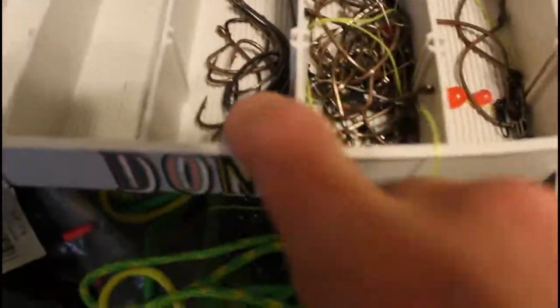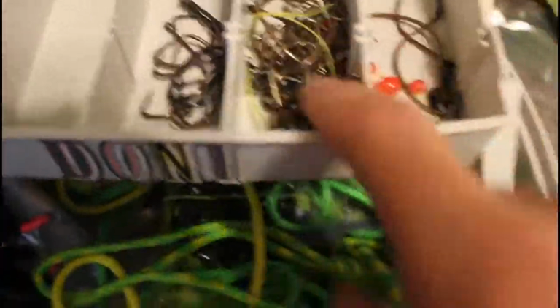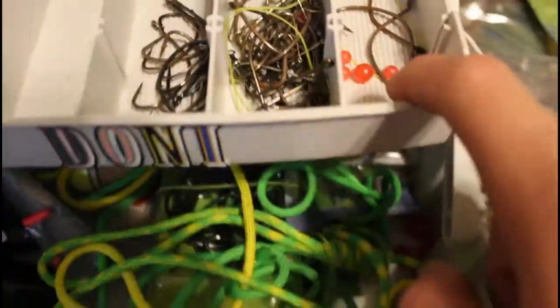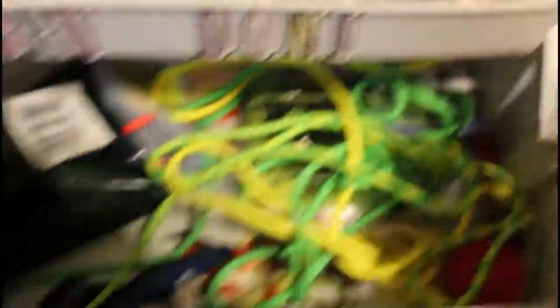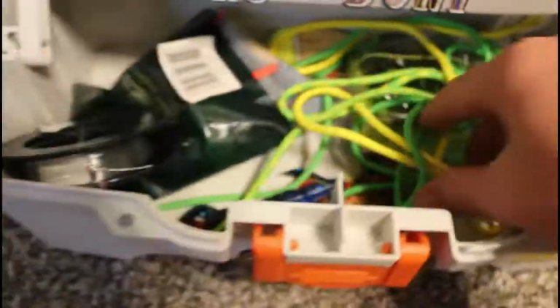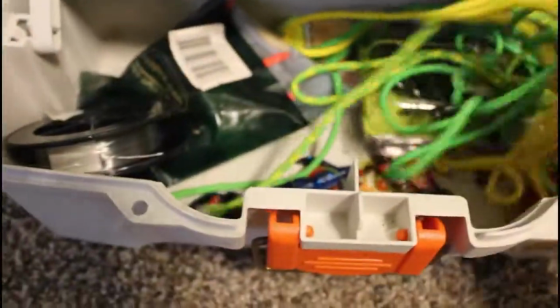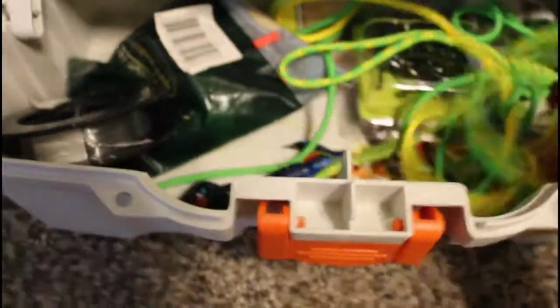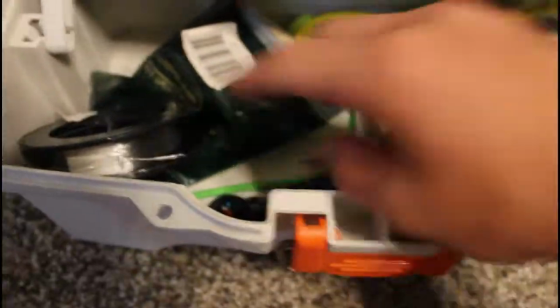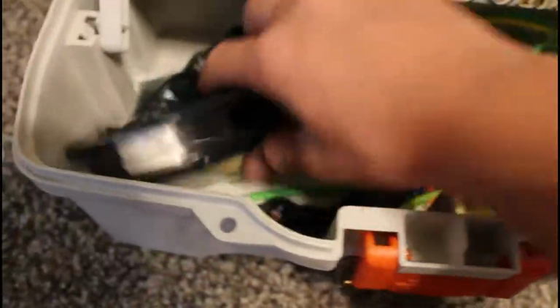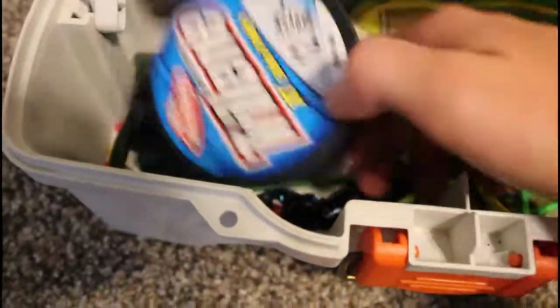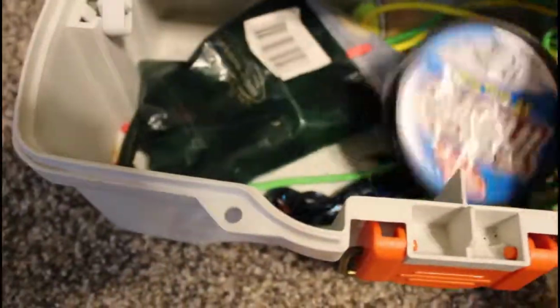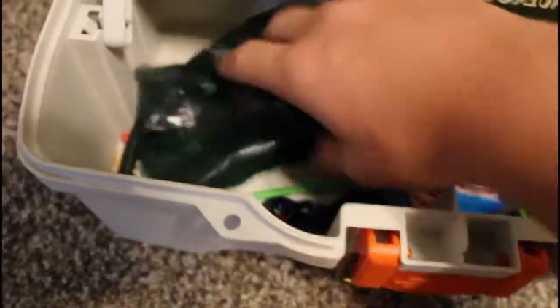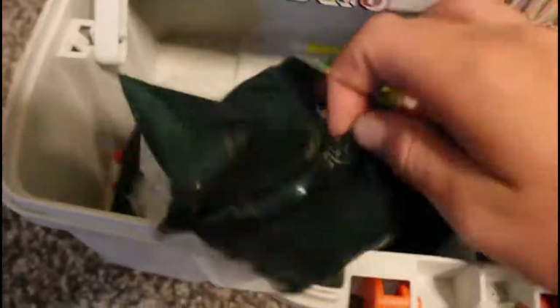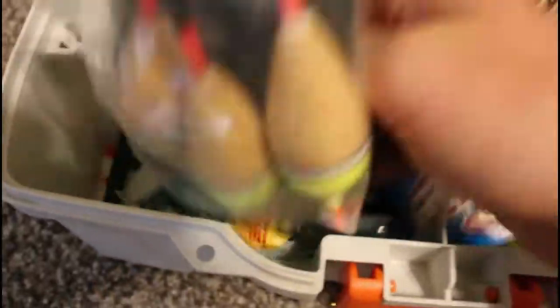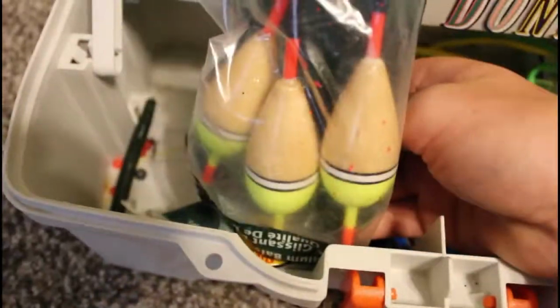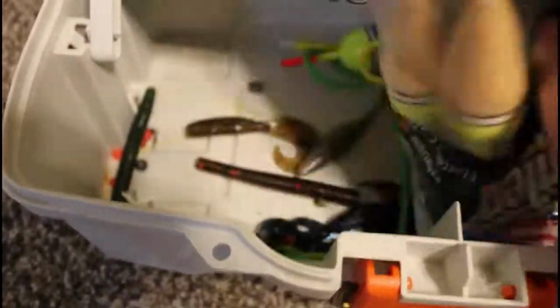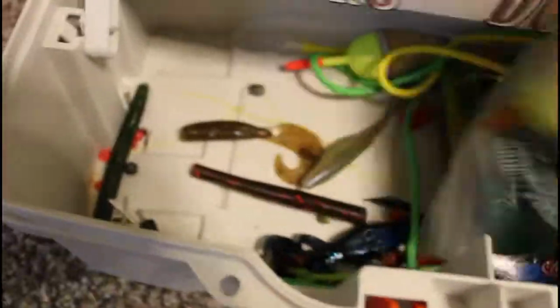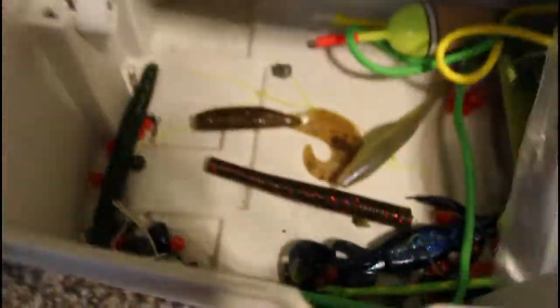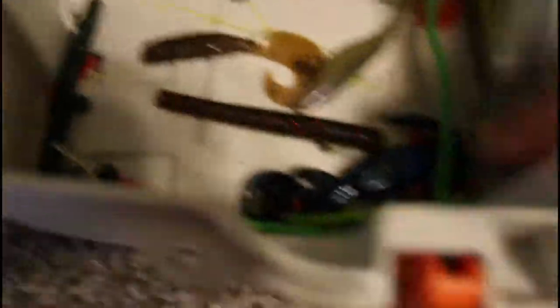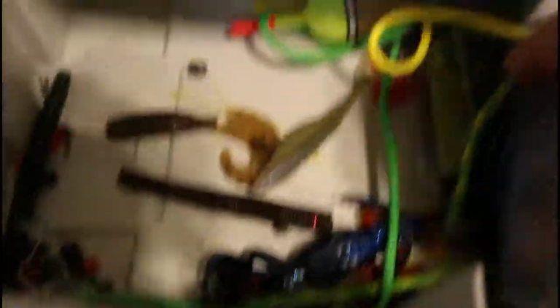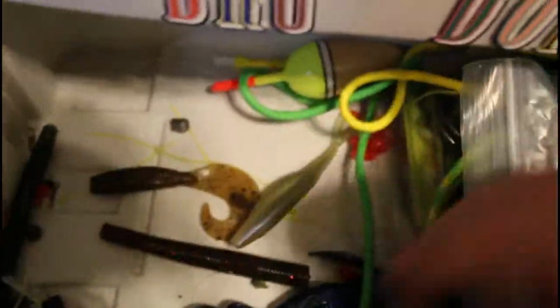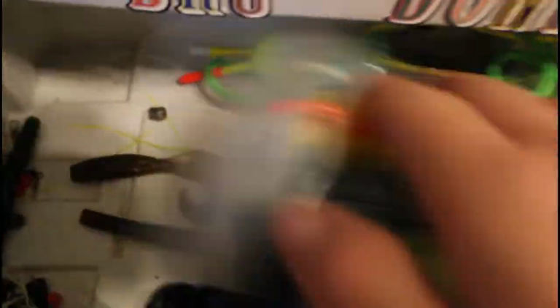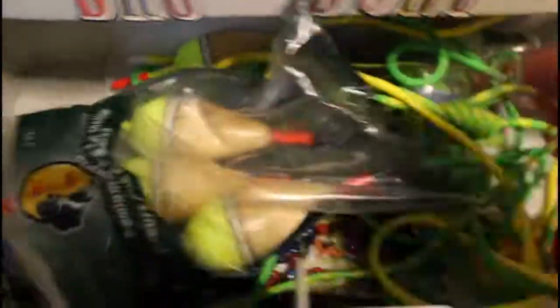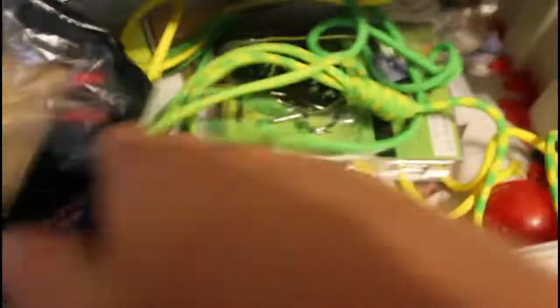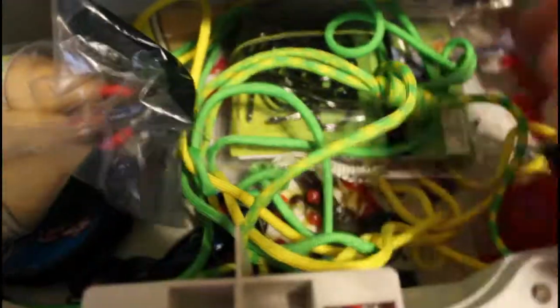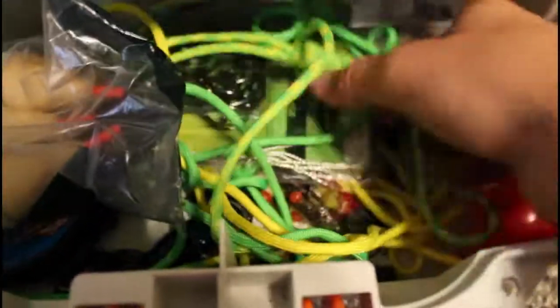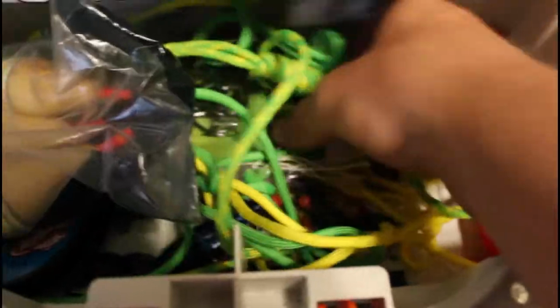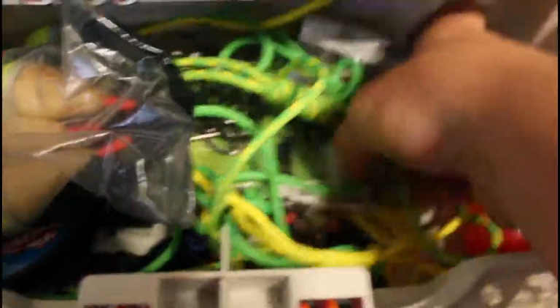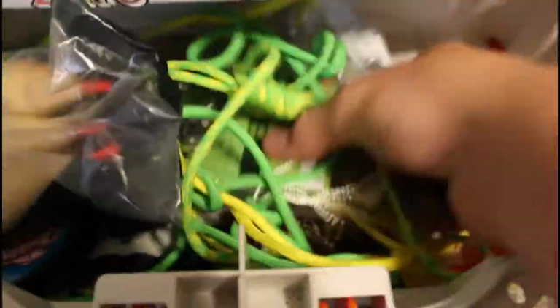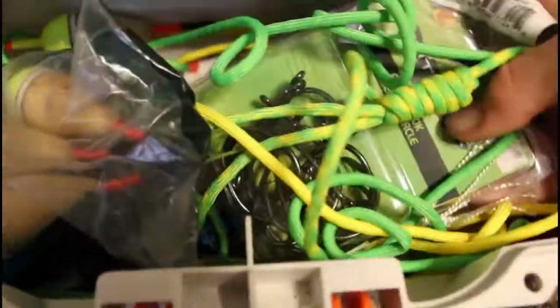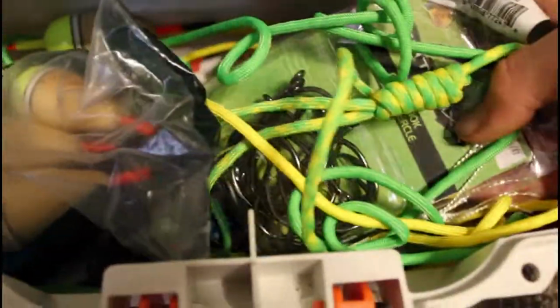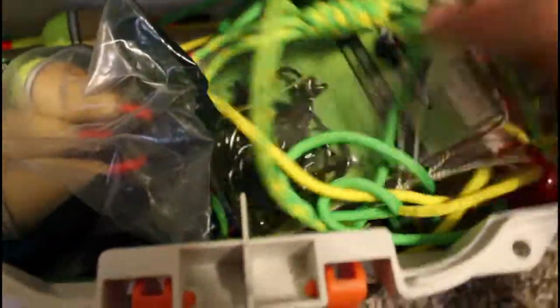Old hooks, paracord, leader line, bobbers — basically just junk. And I've got more circle hooks in here.